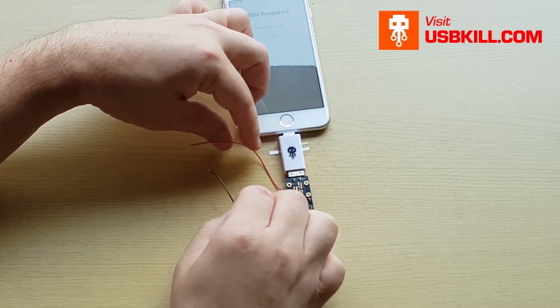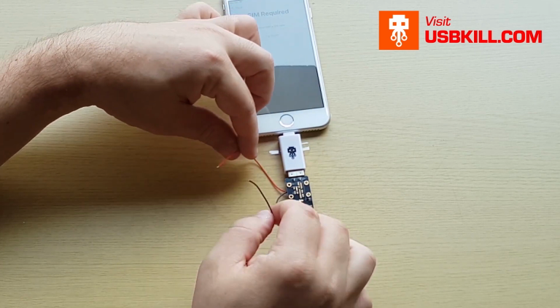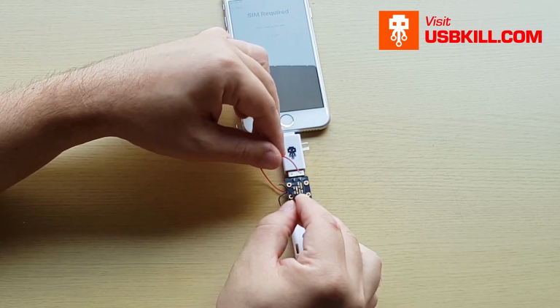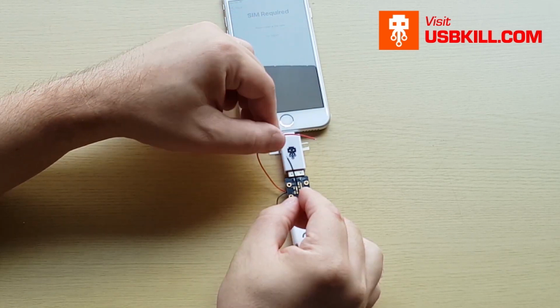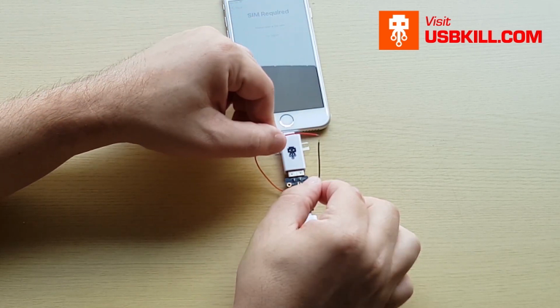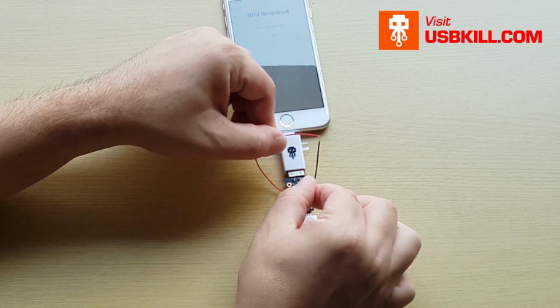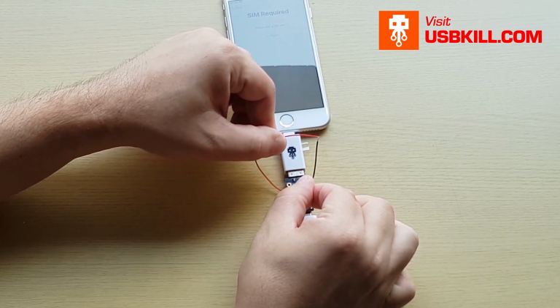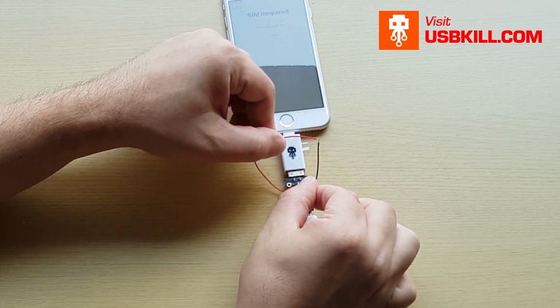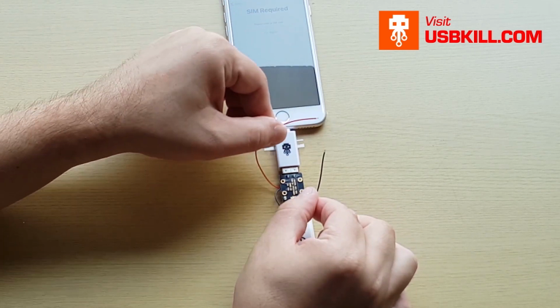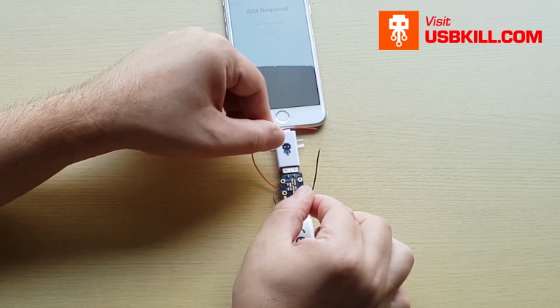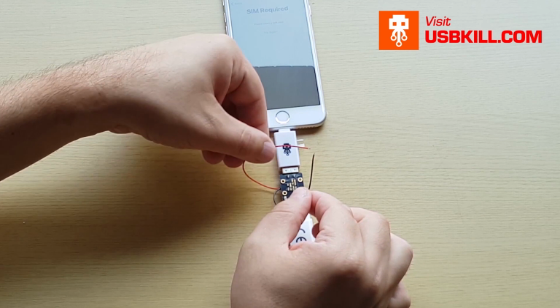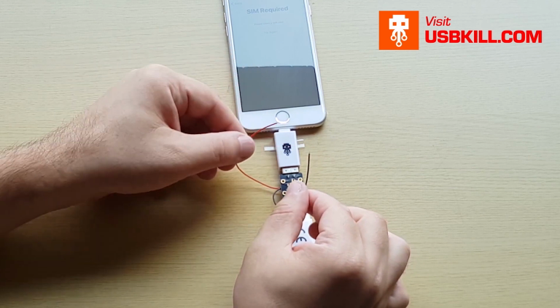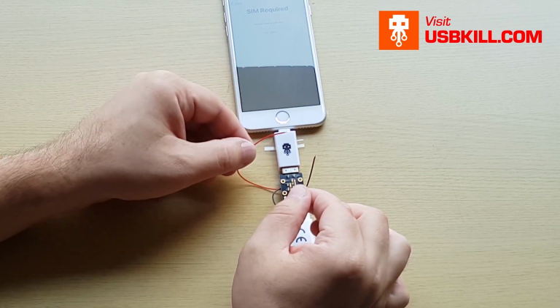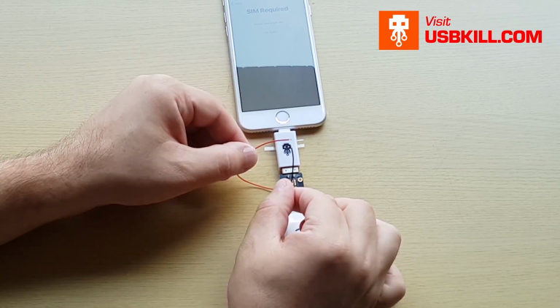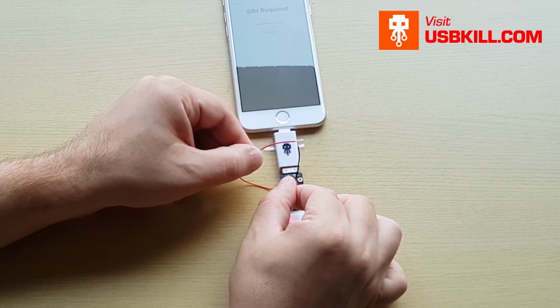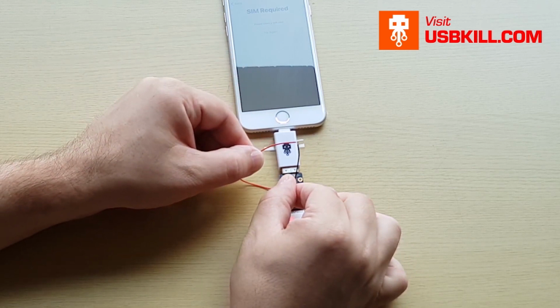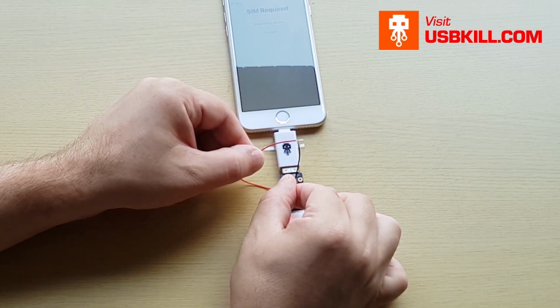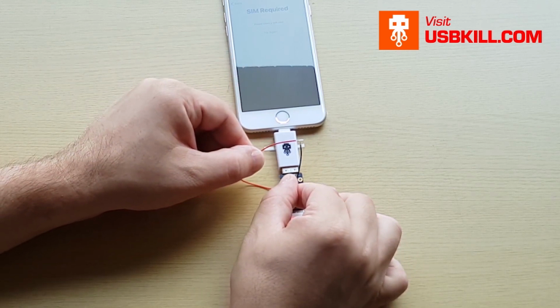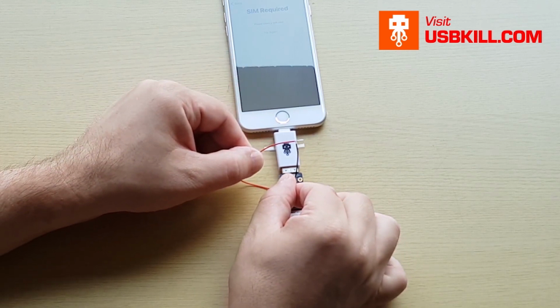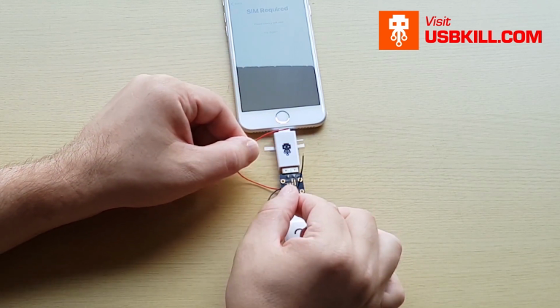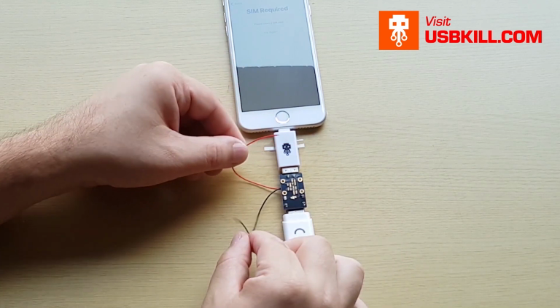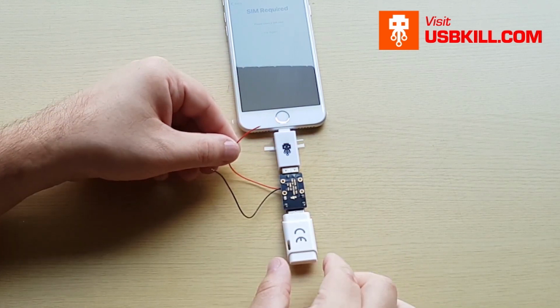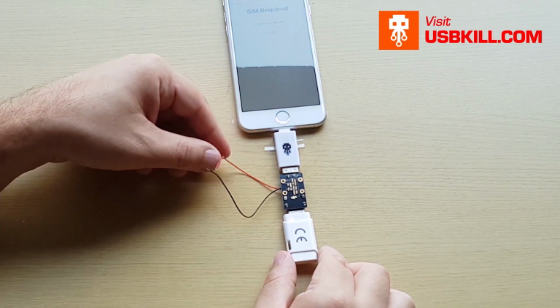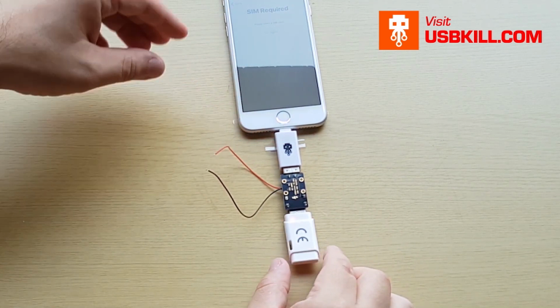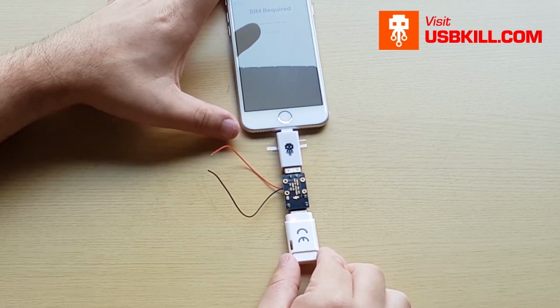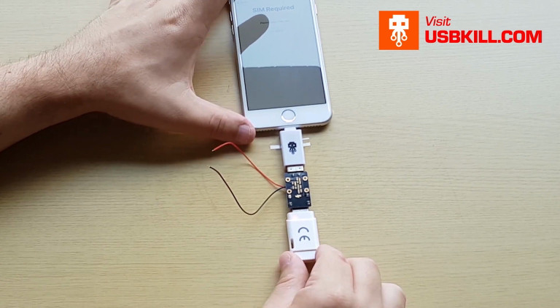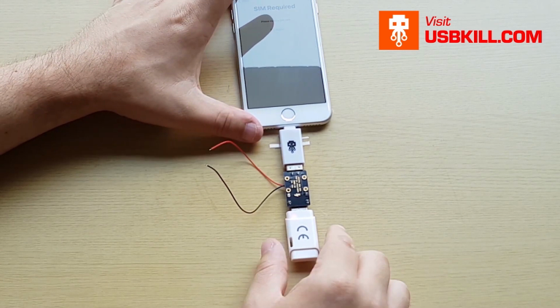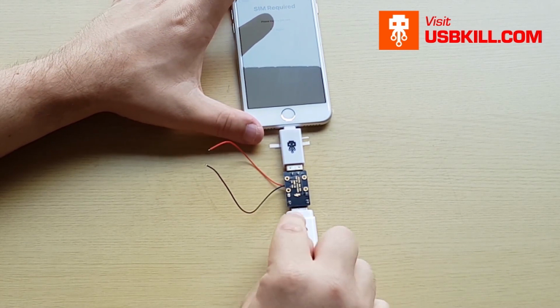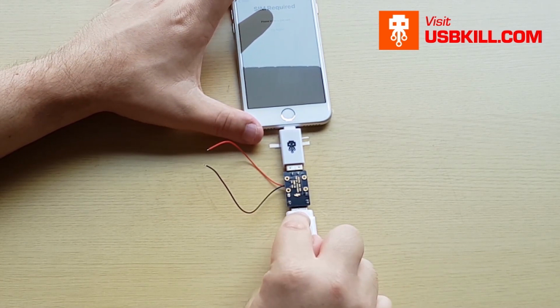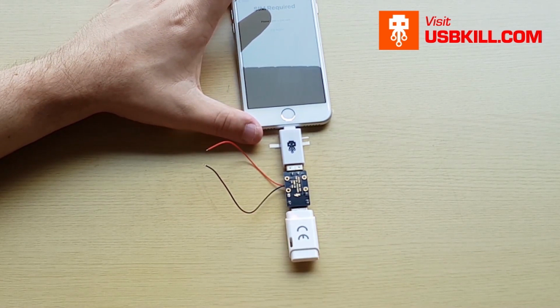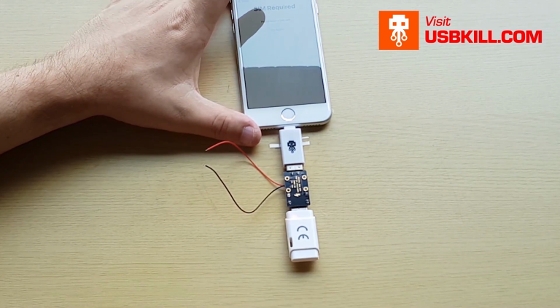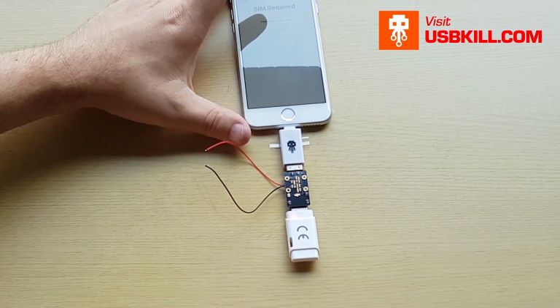And there — yep, everything is working perfectly. We have sparks, we have electricity, and as you can see the V3 is charged.